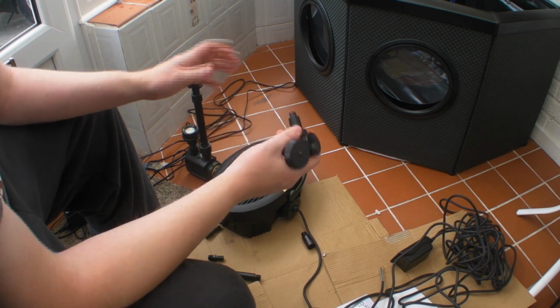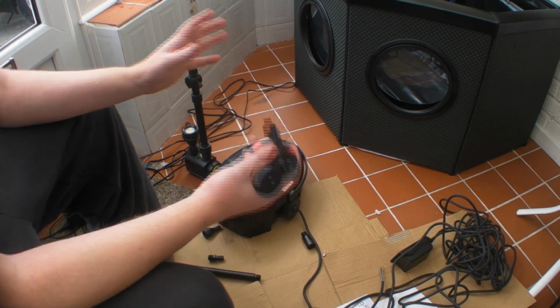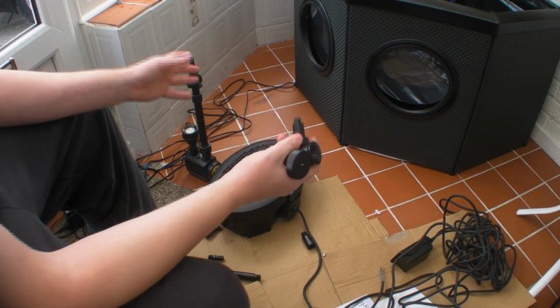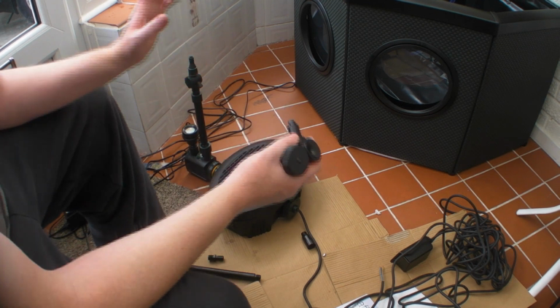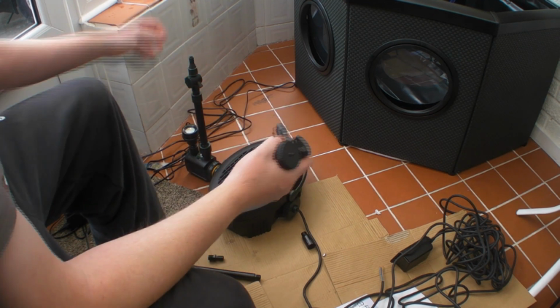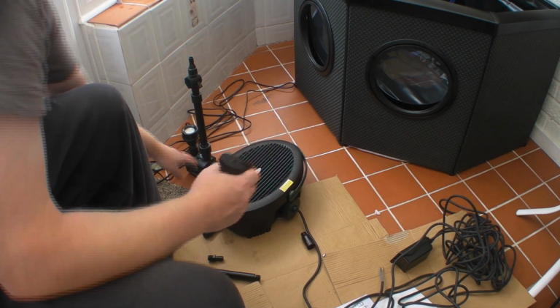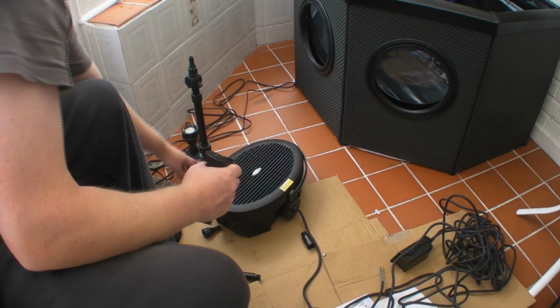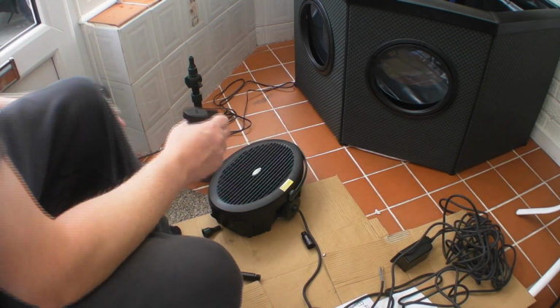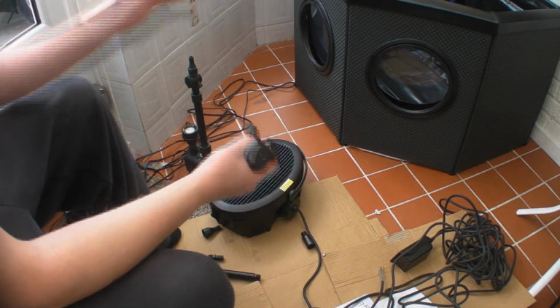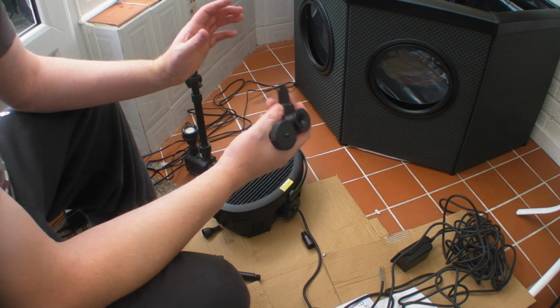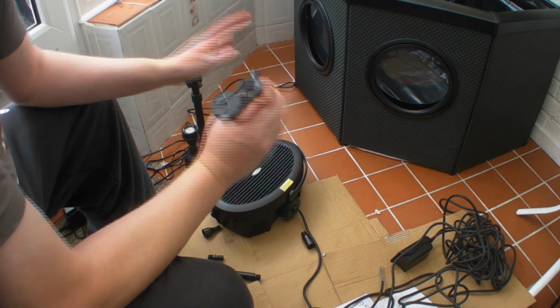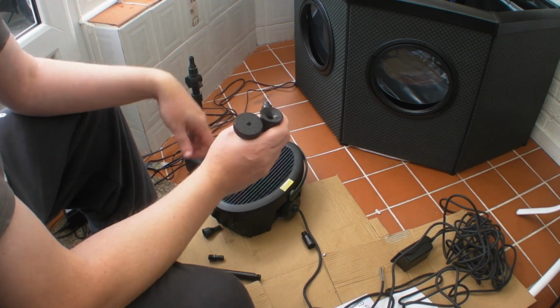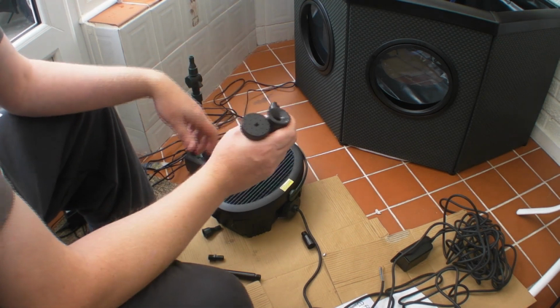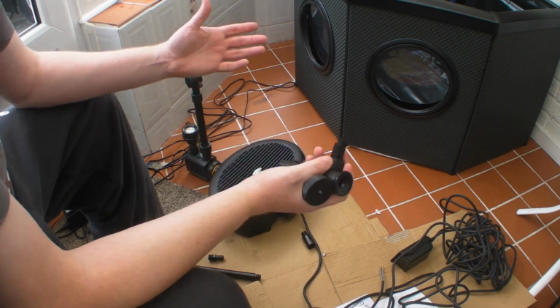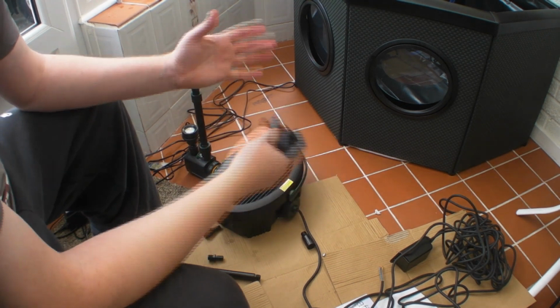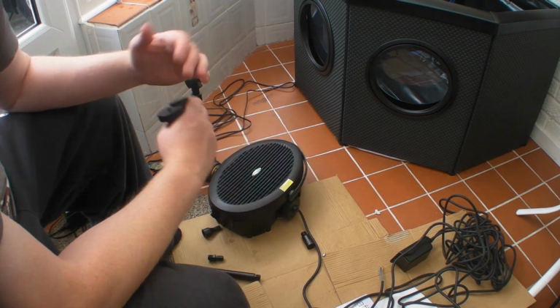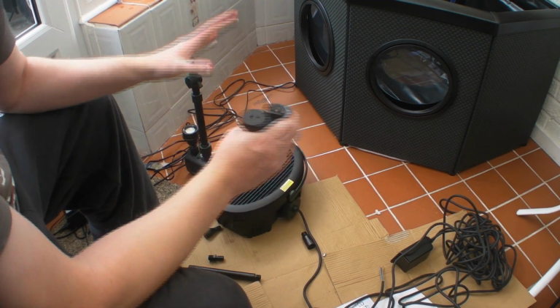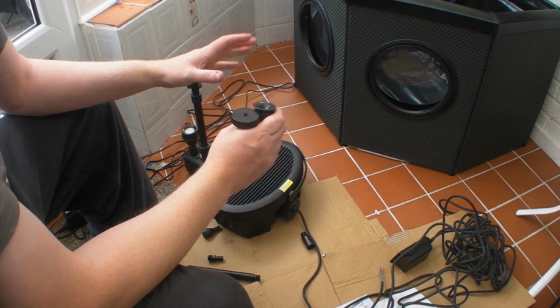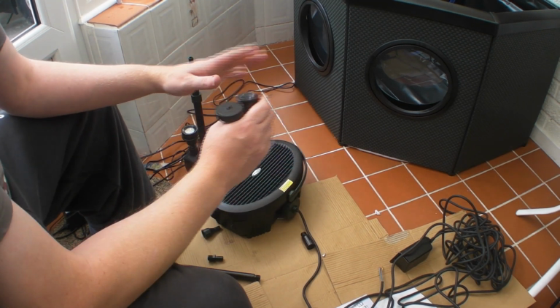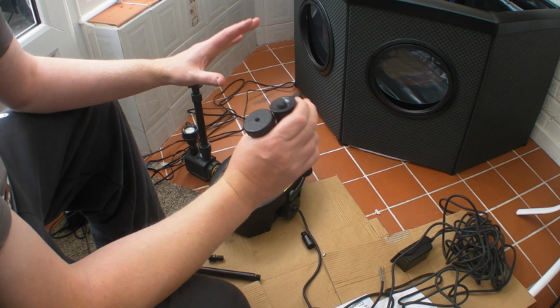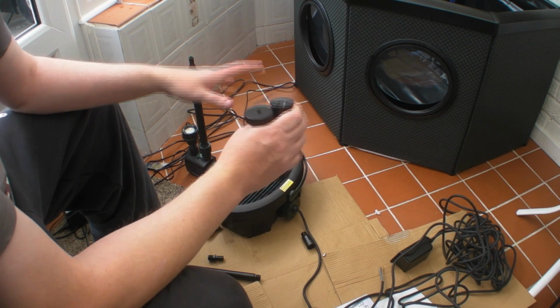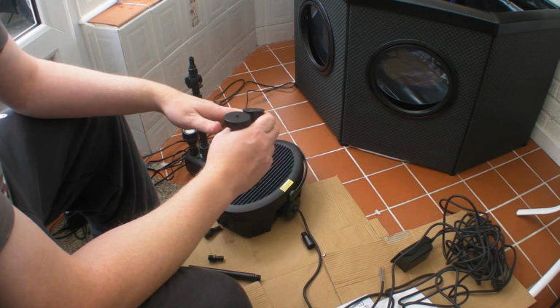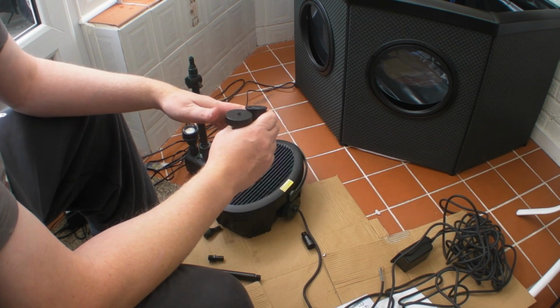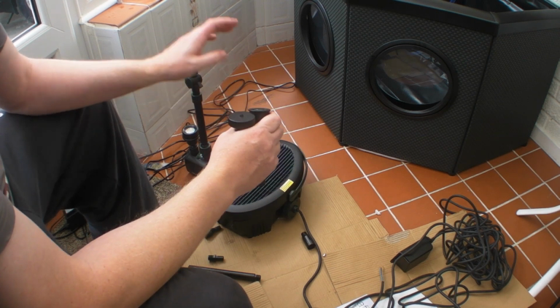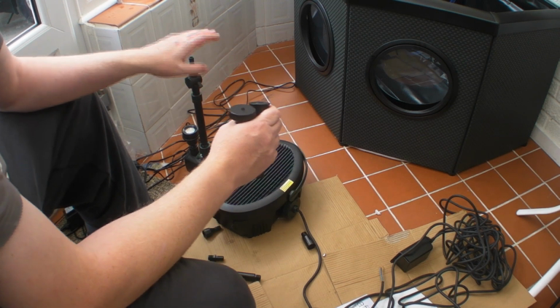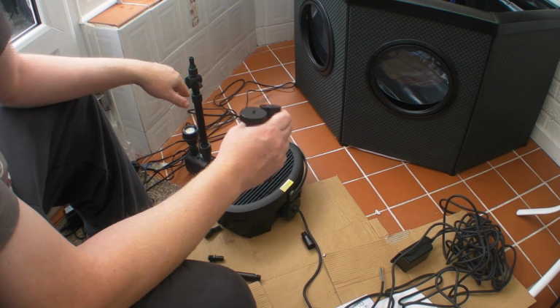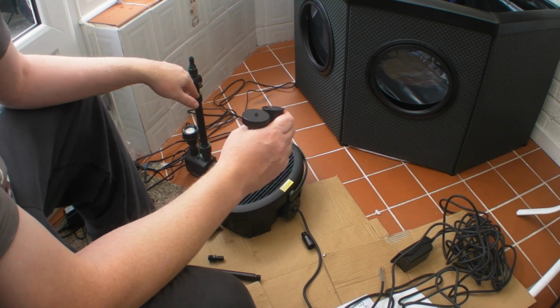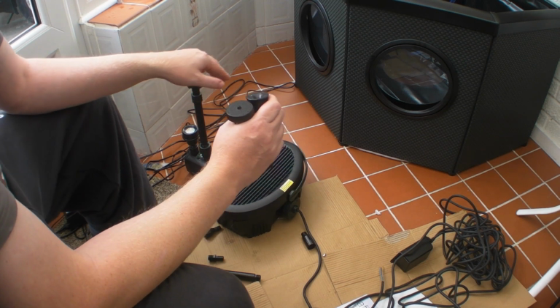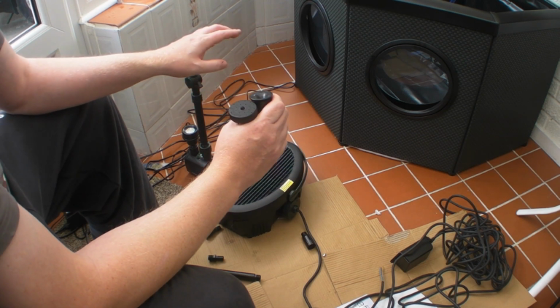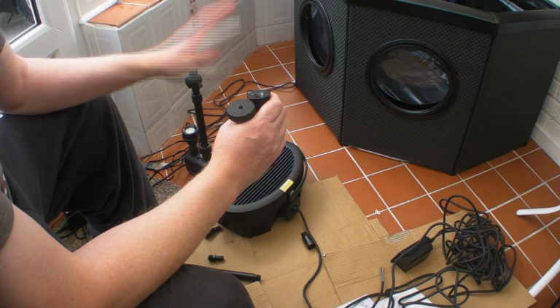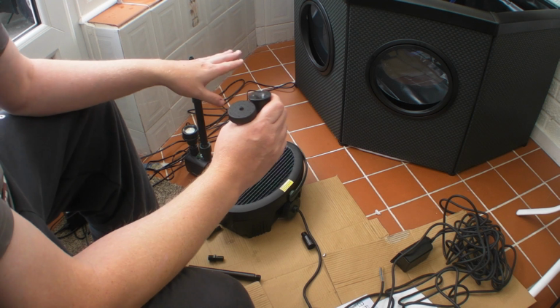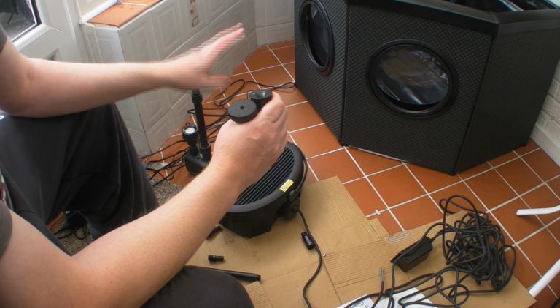The UV light is very important in there to try and keep your algae down. If you're the type of person that likes clear water and doesn't want green water, it will be invaluable. Basically, it kills the algae off.